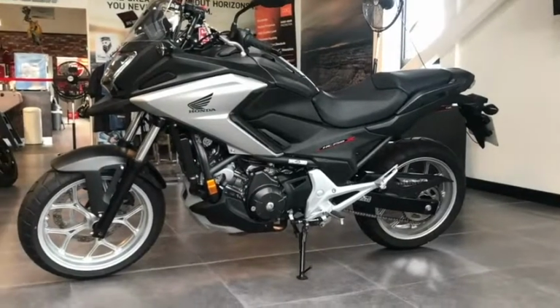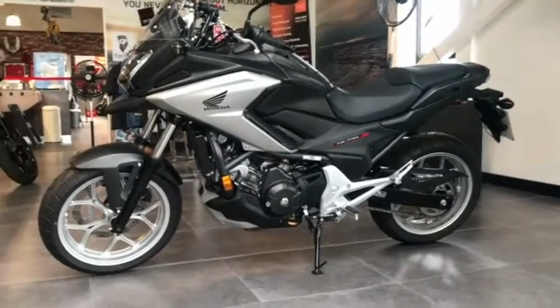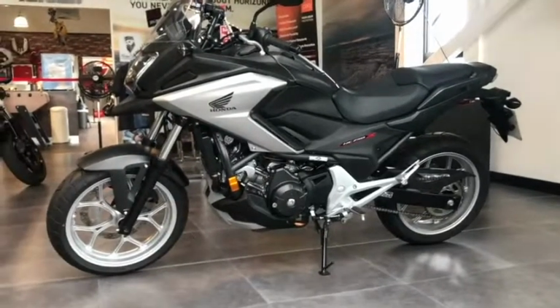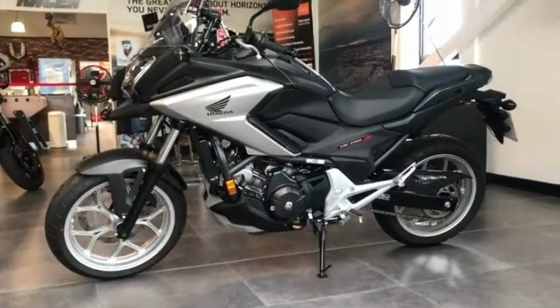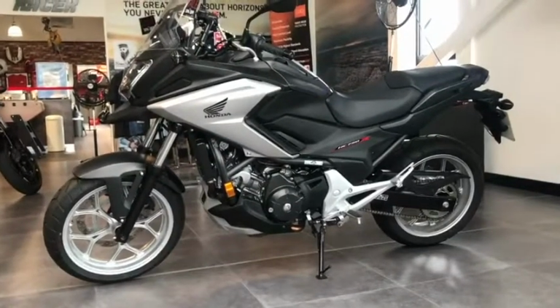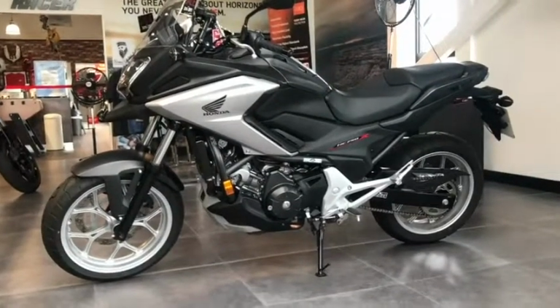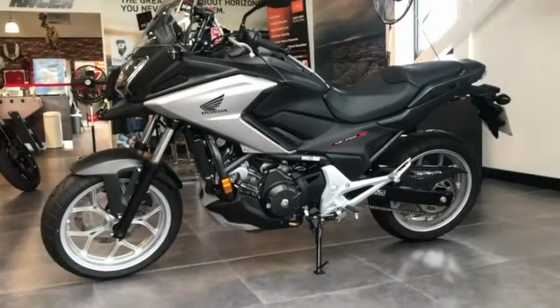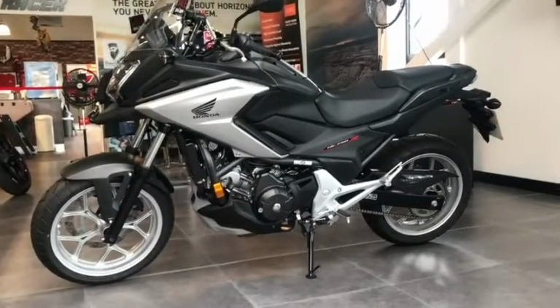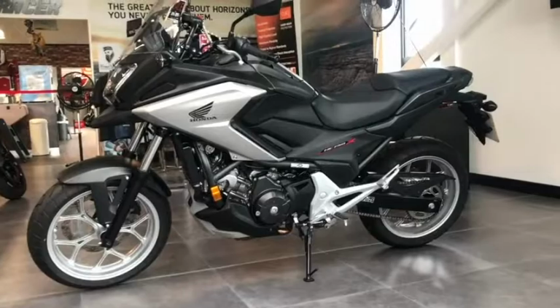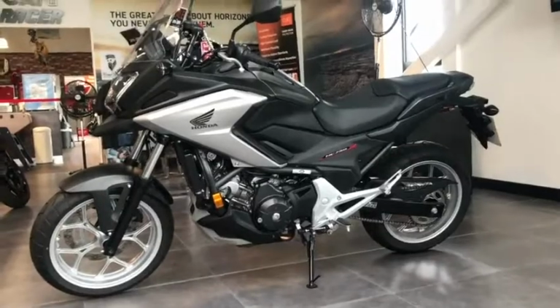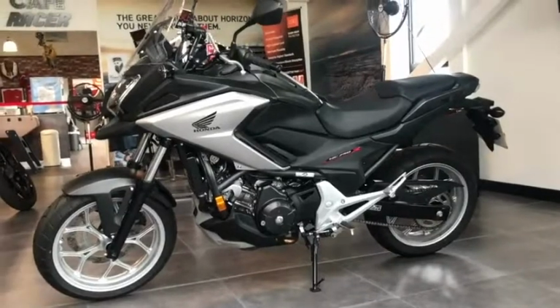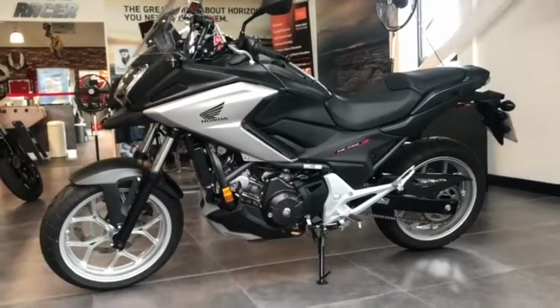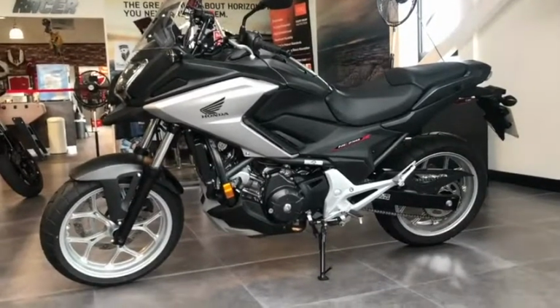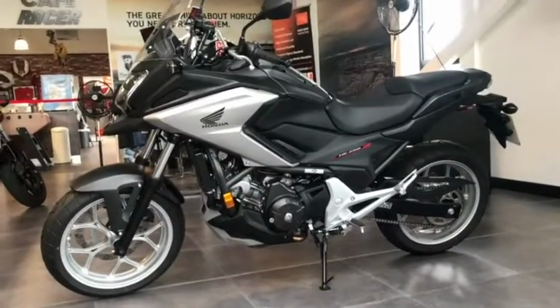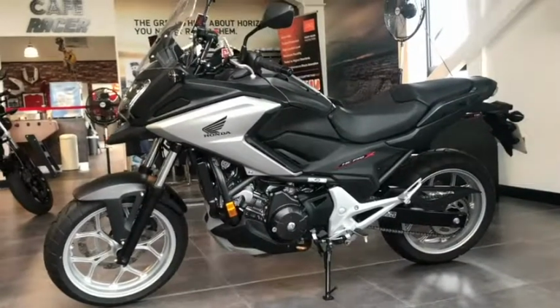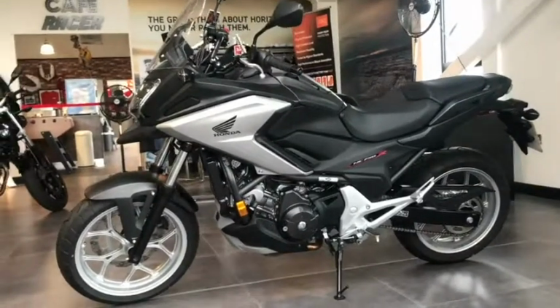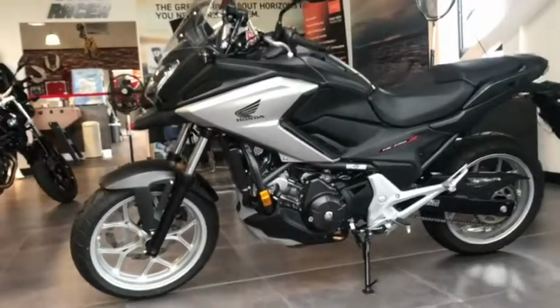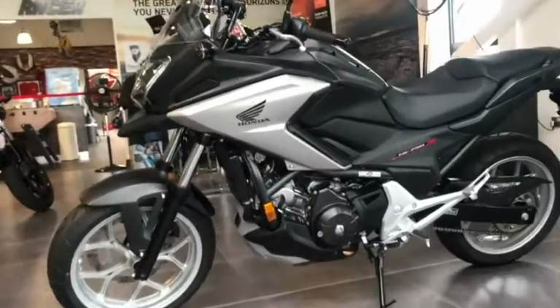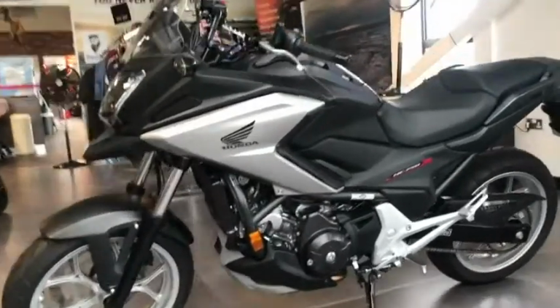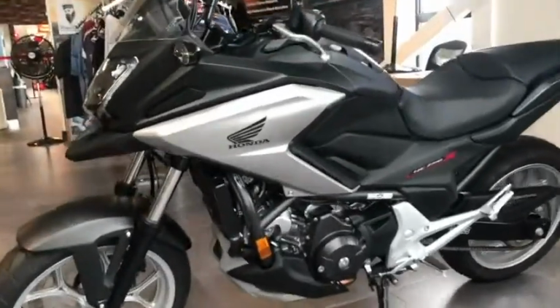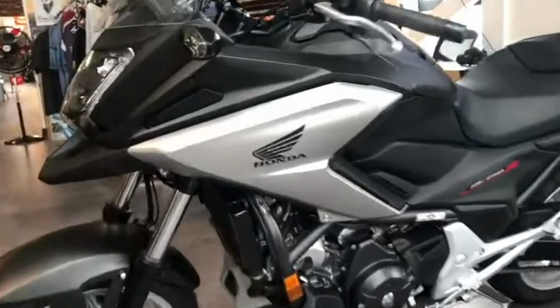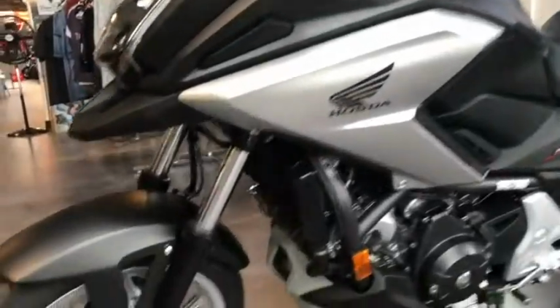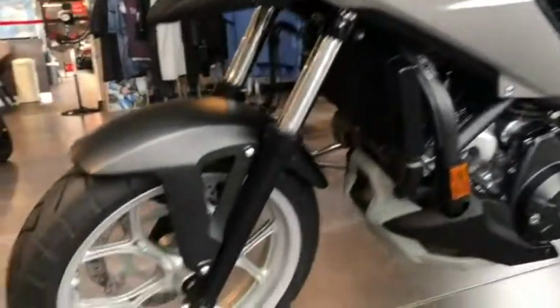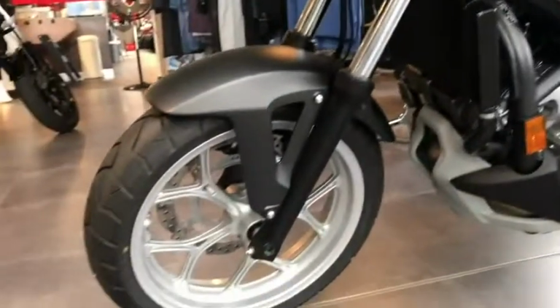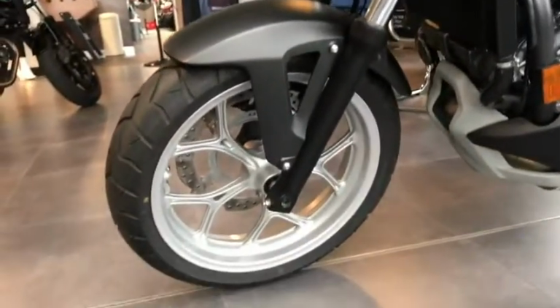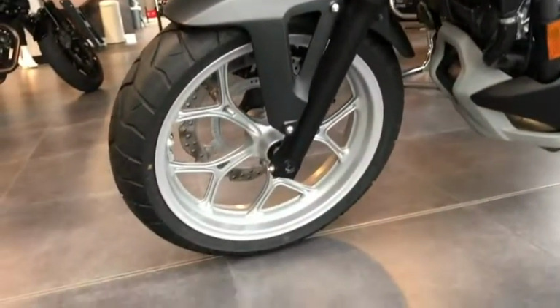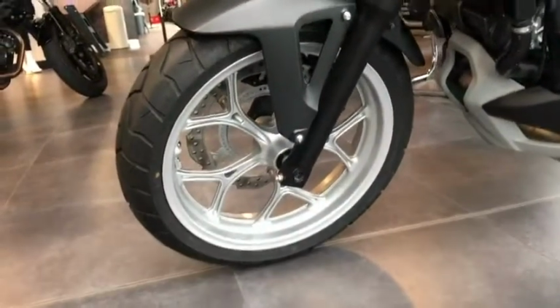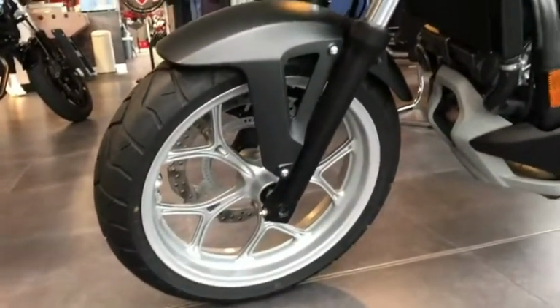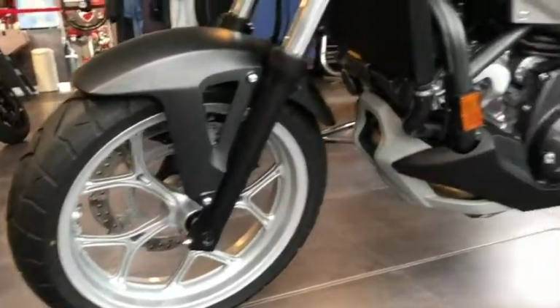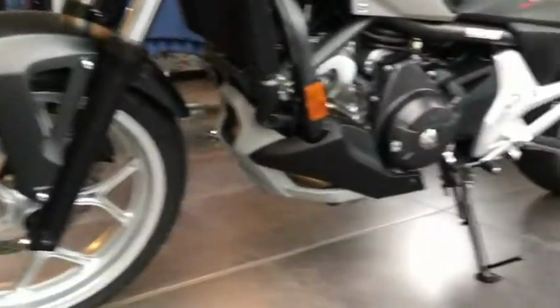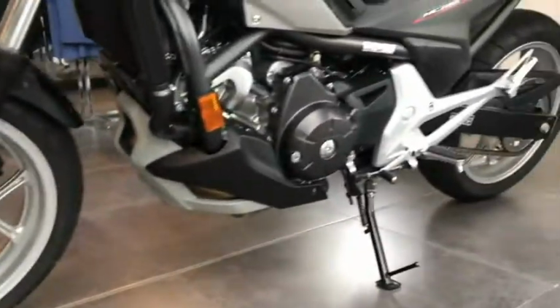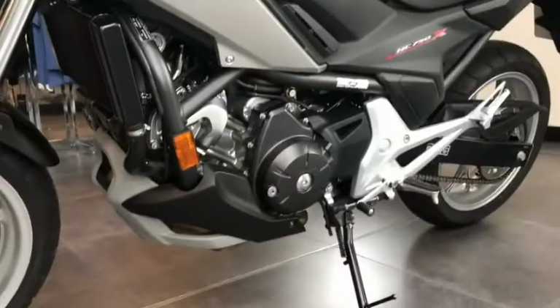Hello and welcome to Triumph Glasgow. Here on our used bike floor we have a Honda NC 750. This is an 18-plate bike — it's literally like split new. It's just done over a thousand miles; 1,100 miles covered in total.